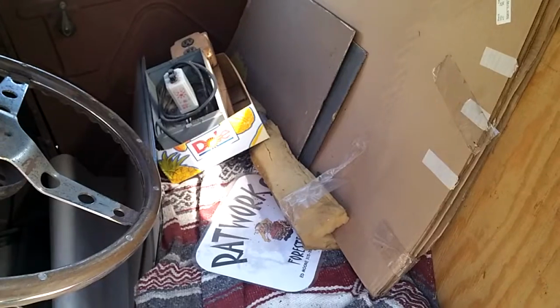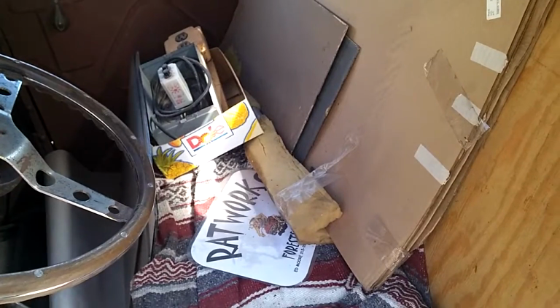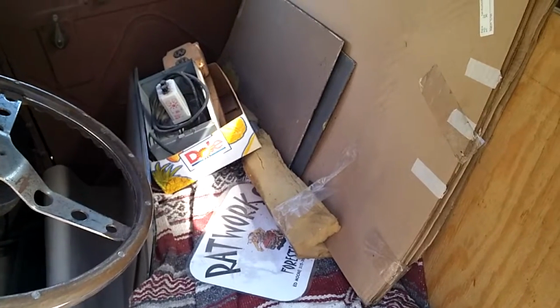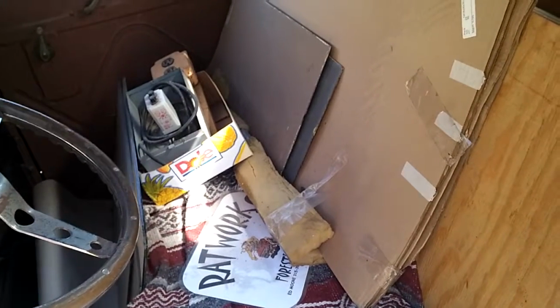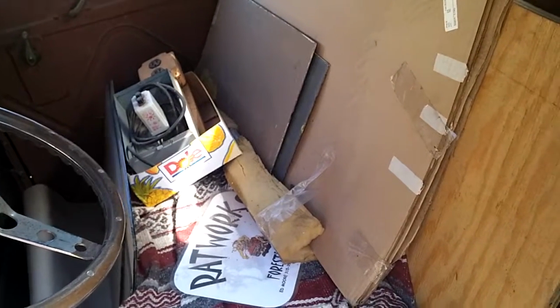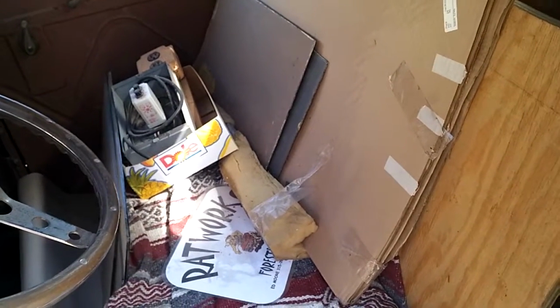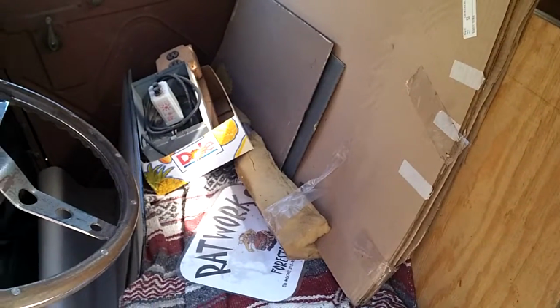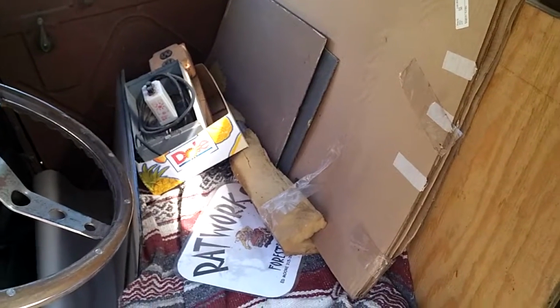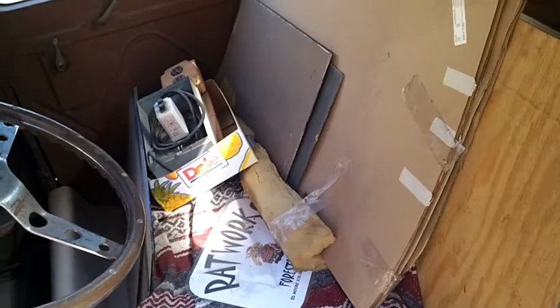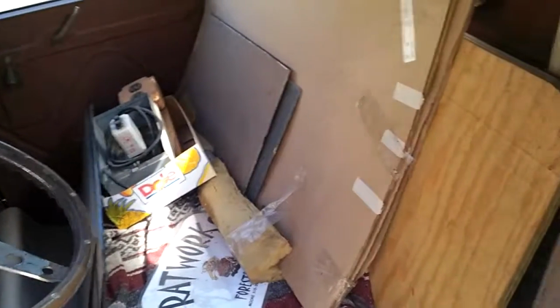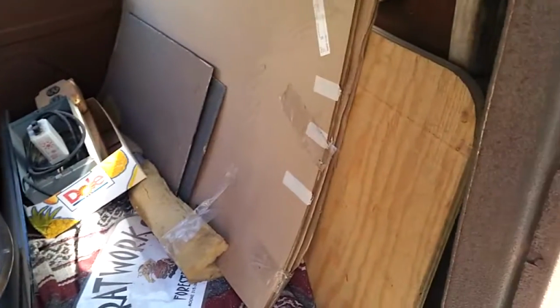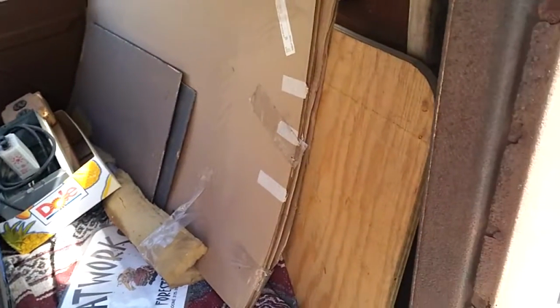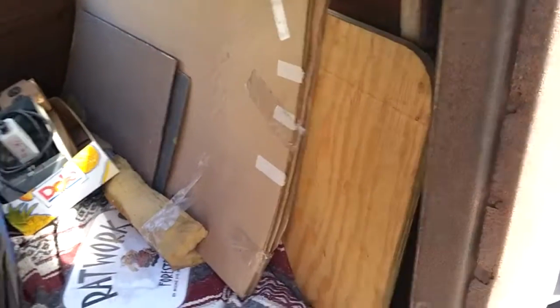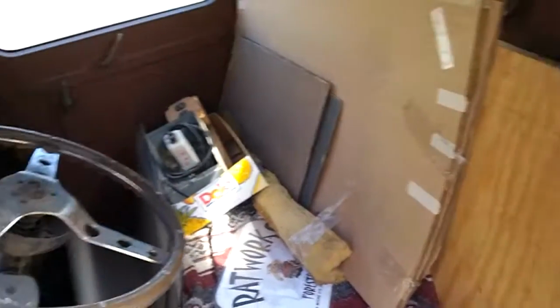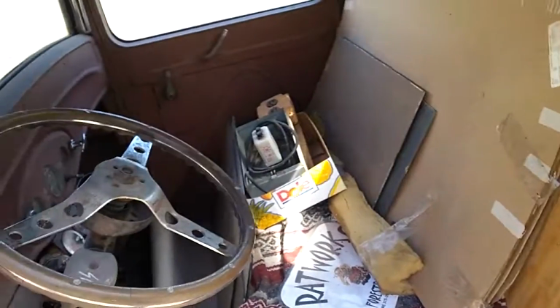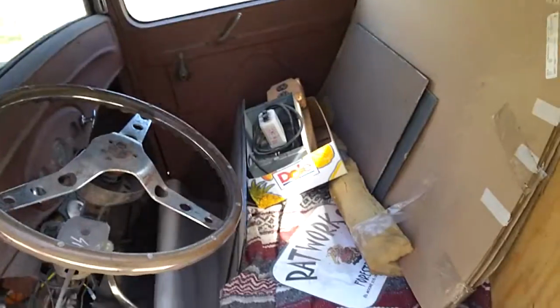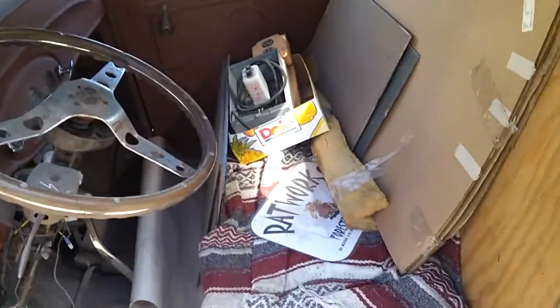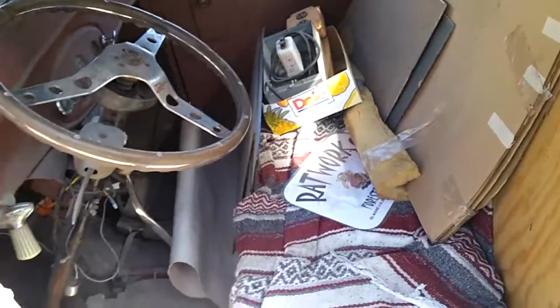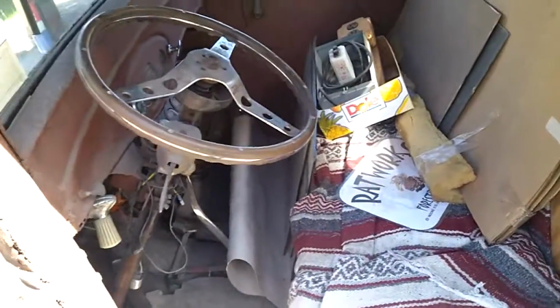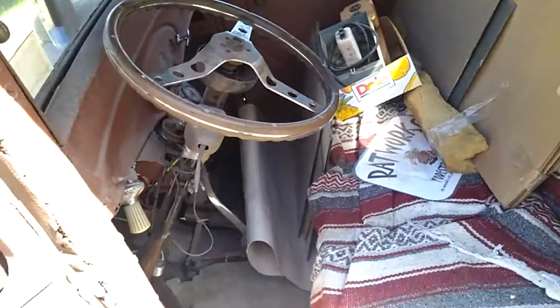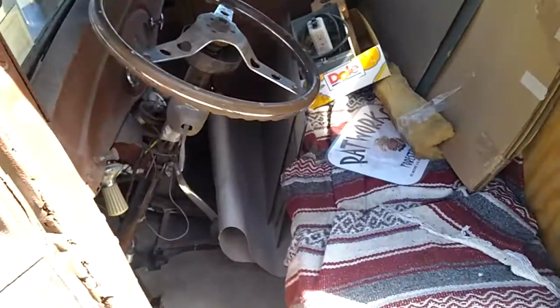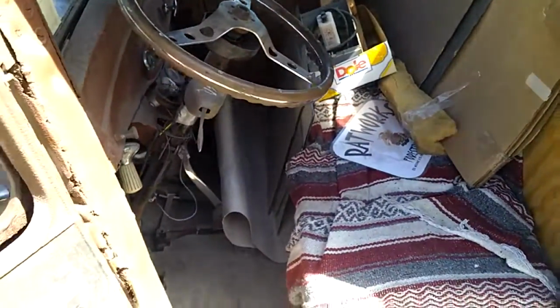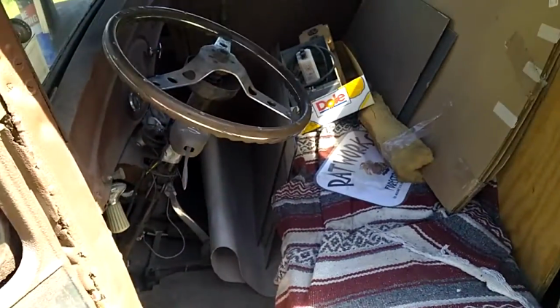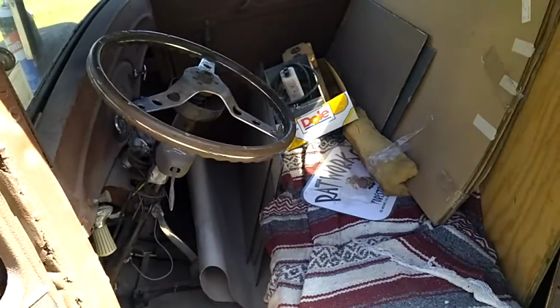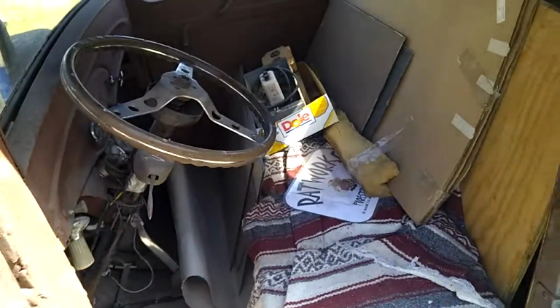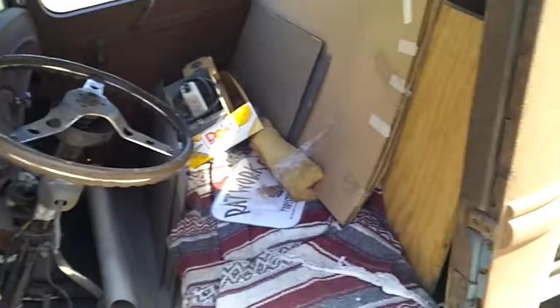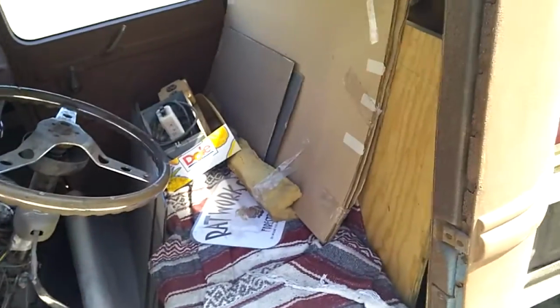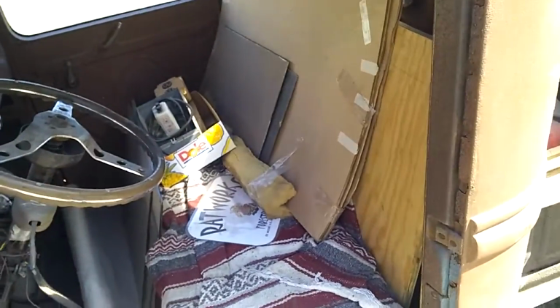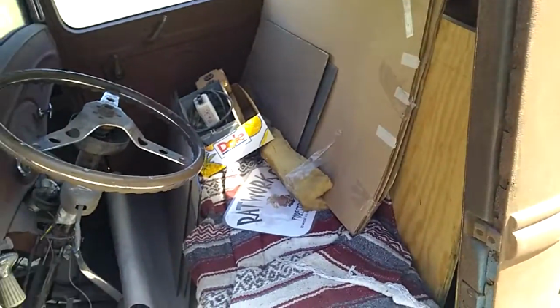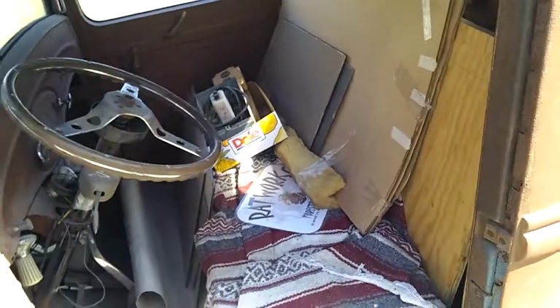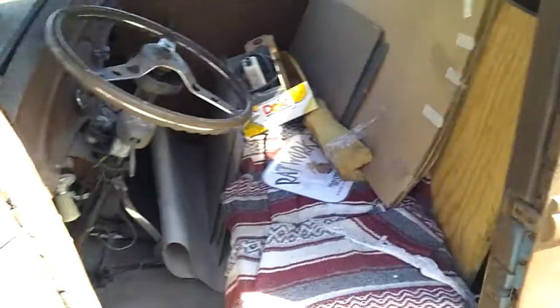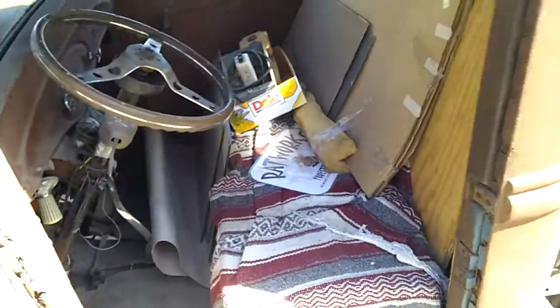Maybe I should clean it out. Maybe I should drive it. I did drive it around a little bit. Brakes are a little down, a little low on juice, but they're coming.